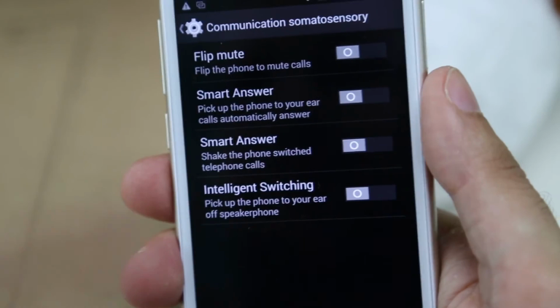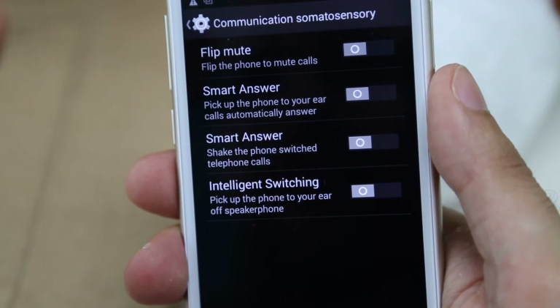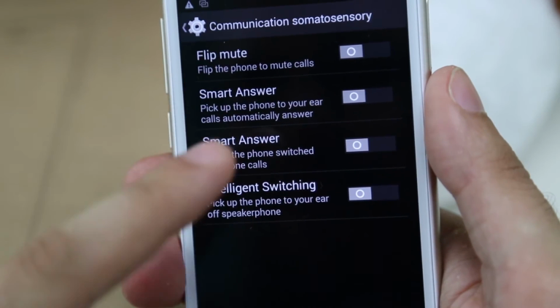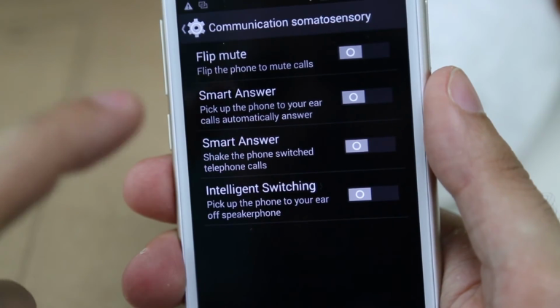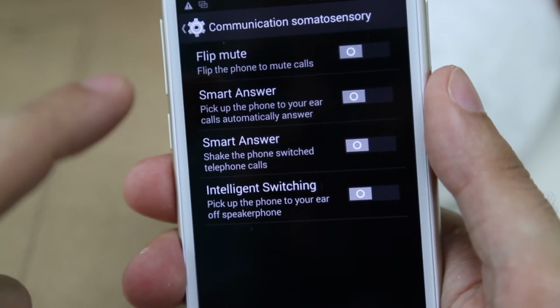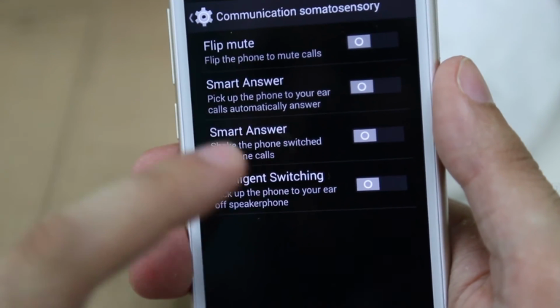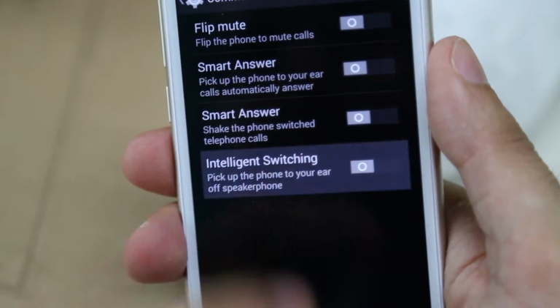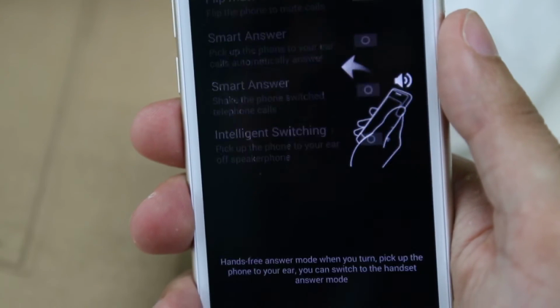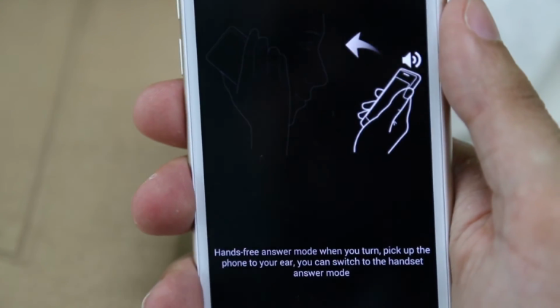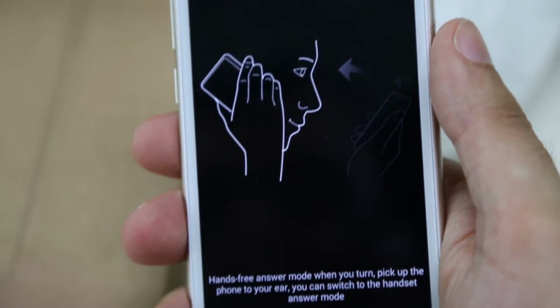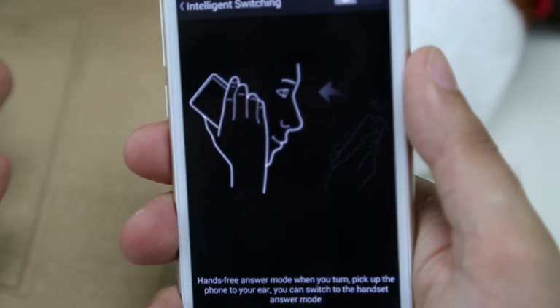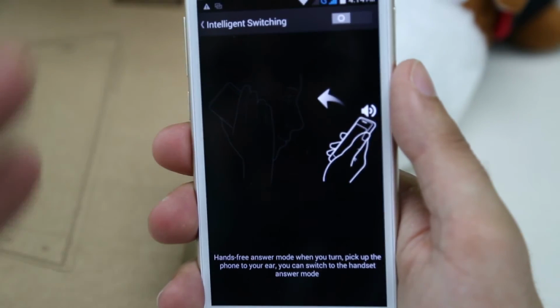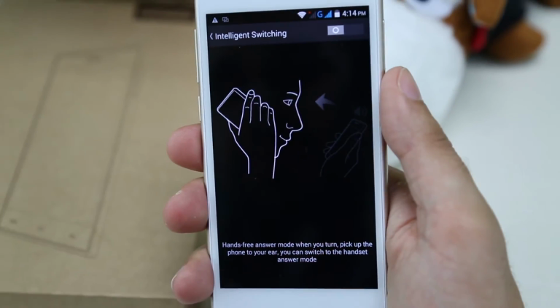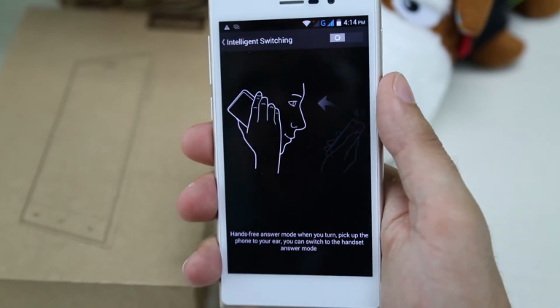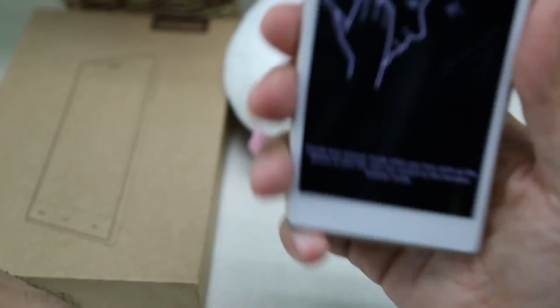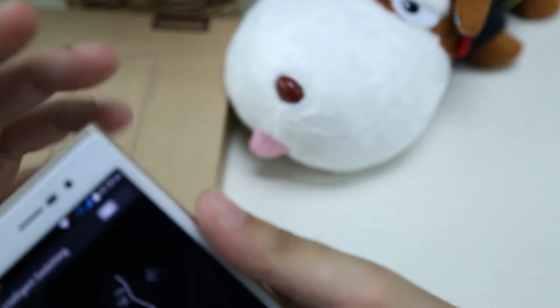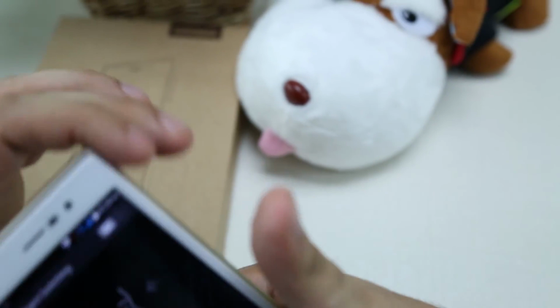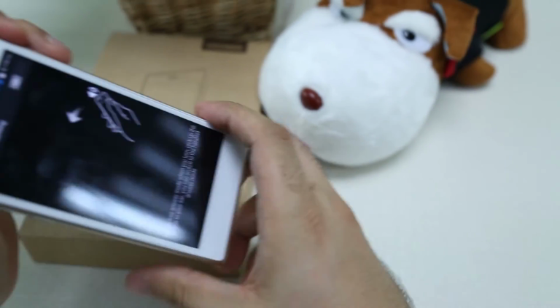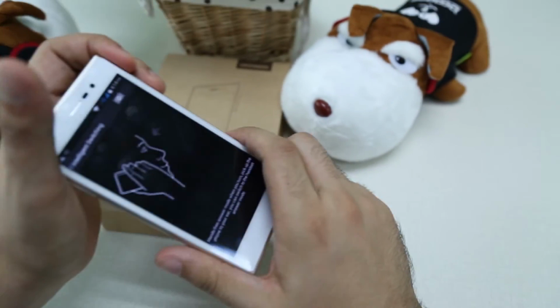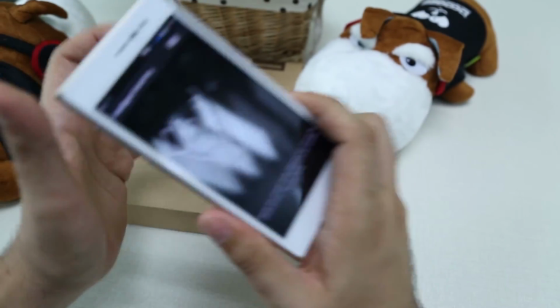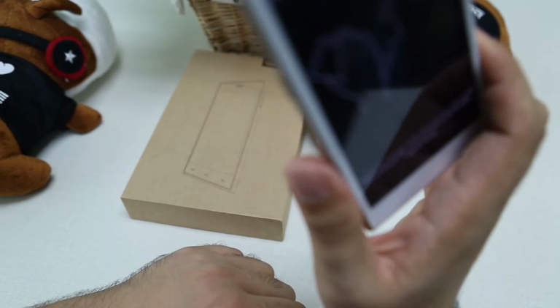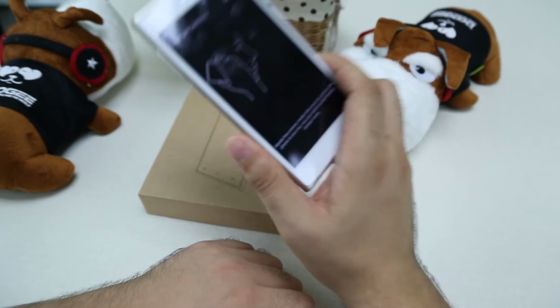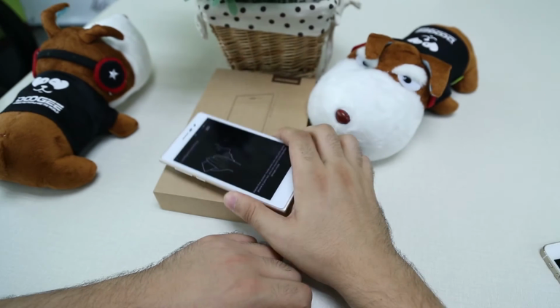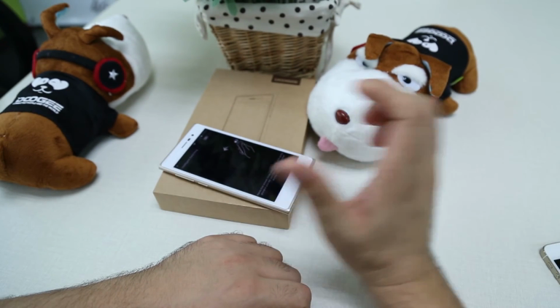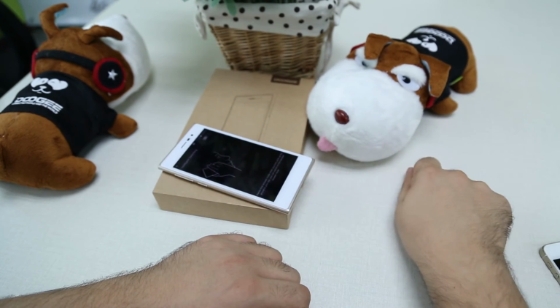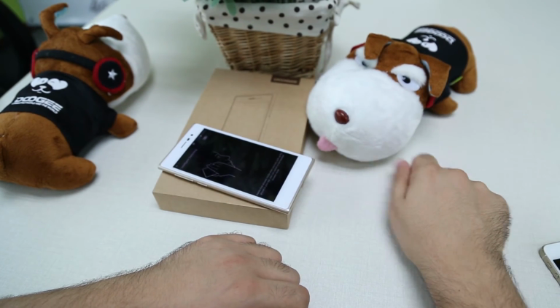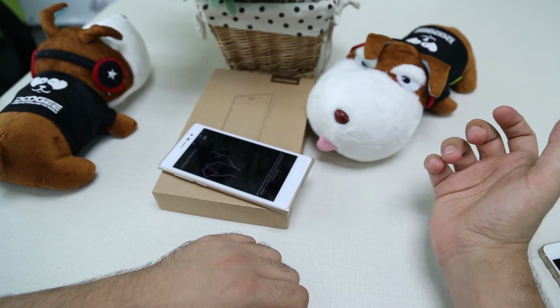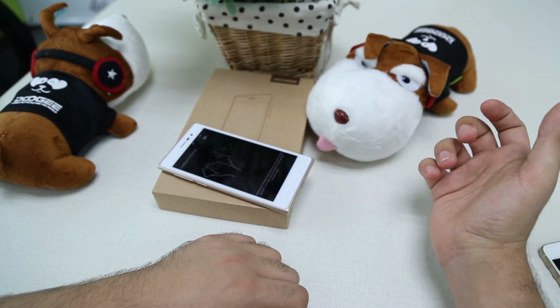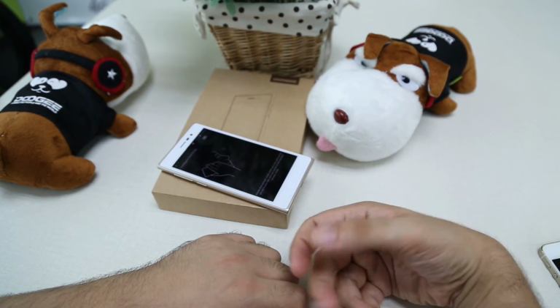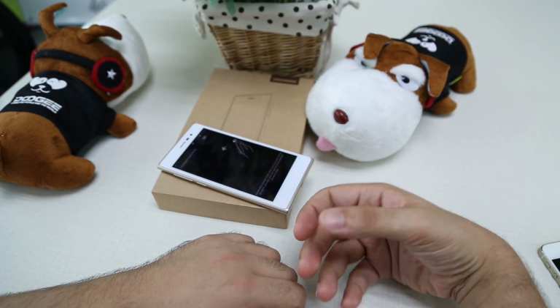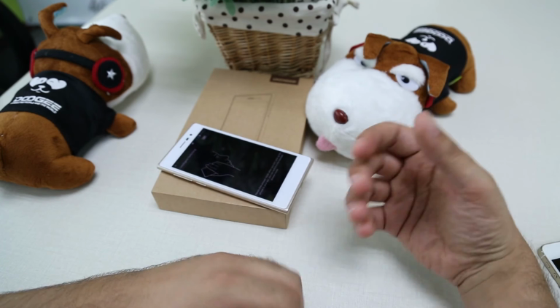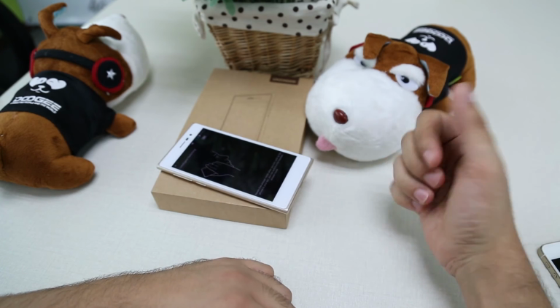And finally, we have Intelligent Switching. Intelligent Switching means that once you have picked up a call, if you want to engage the hands-free, all you have to do is just put it flat on the surface and it will automatically start working in hands-free mode.